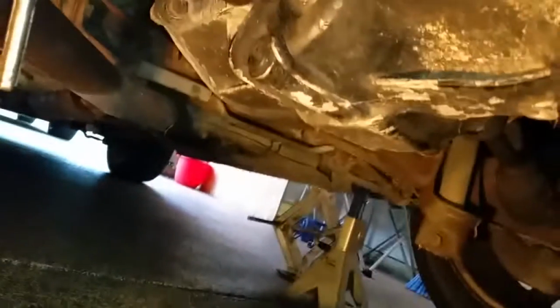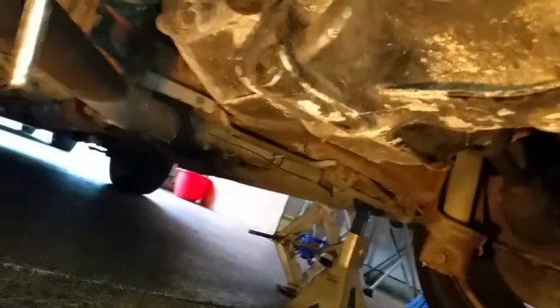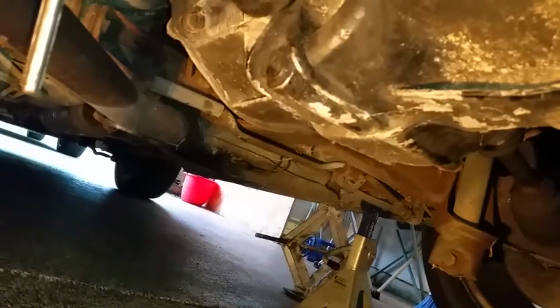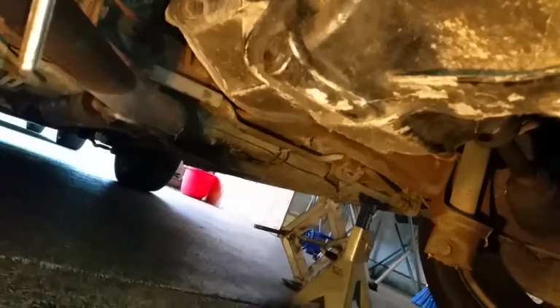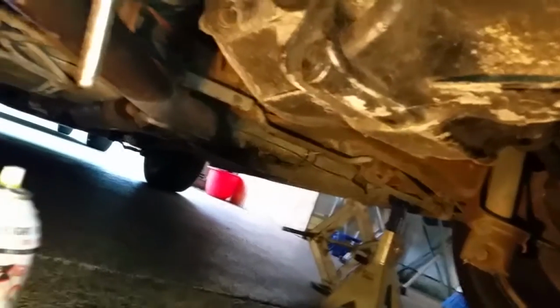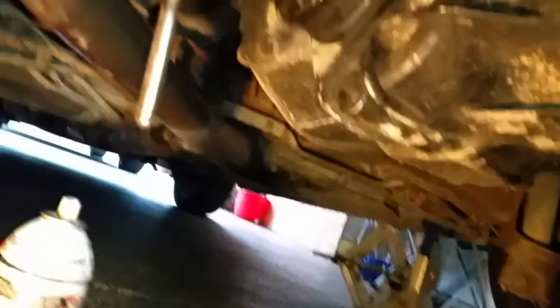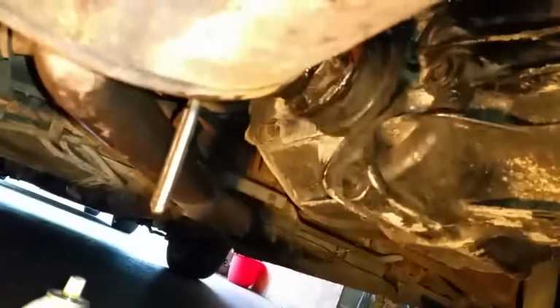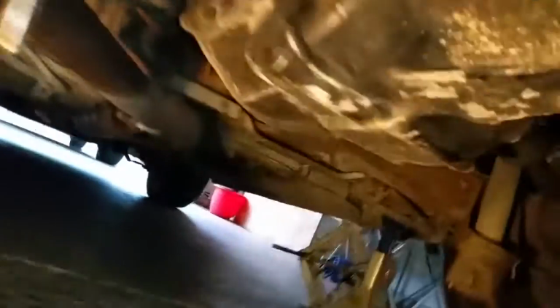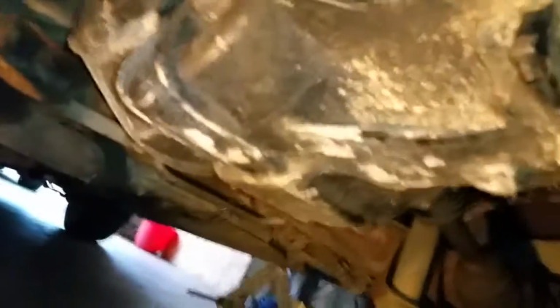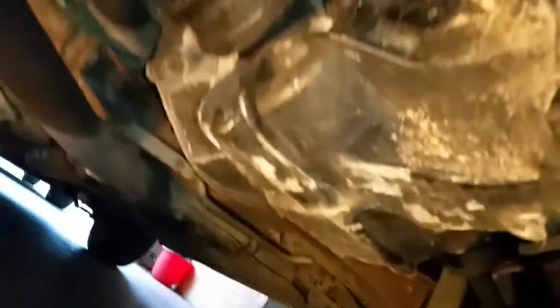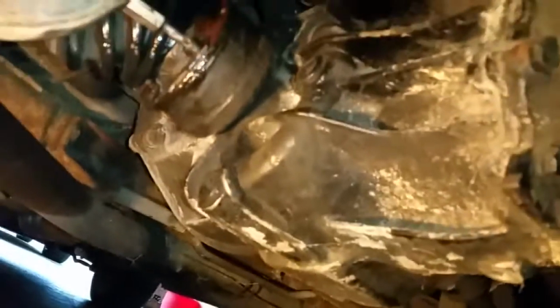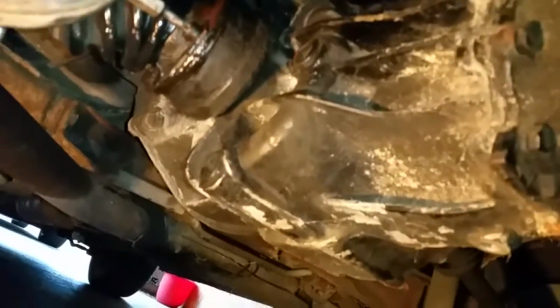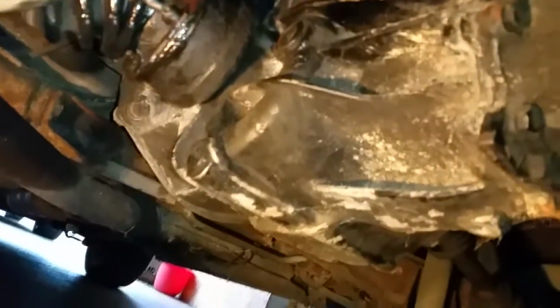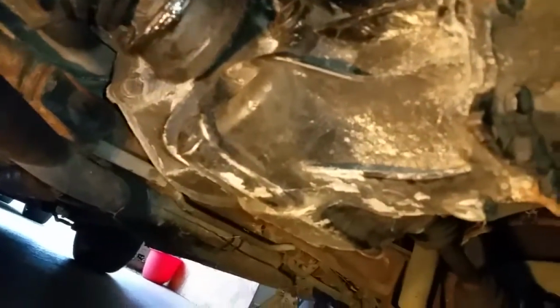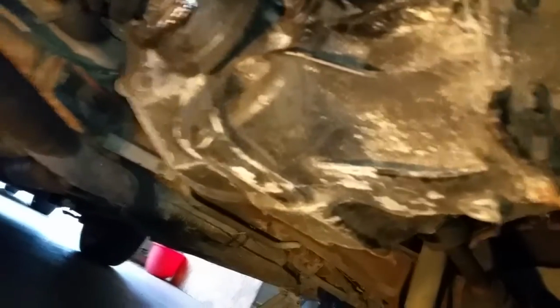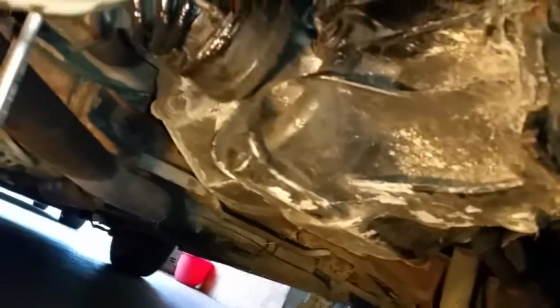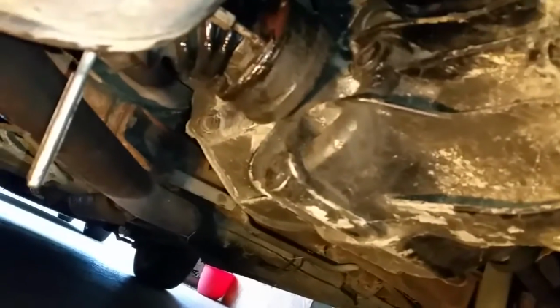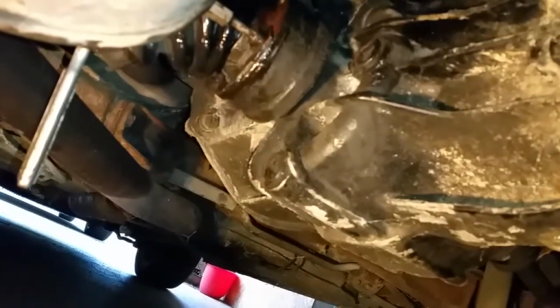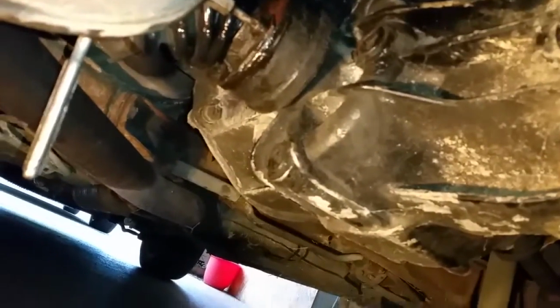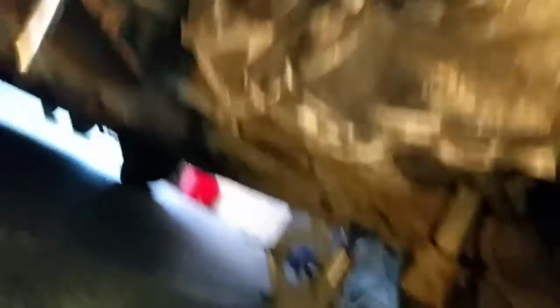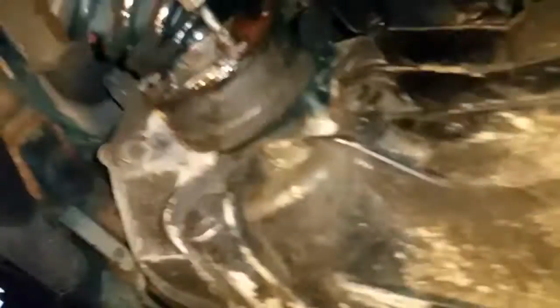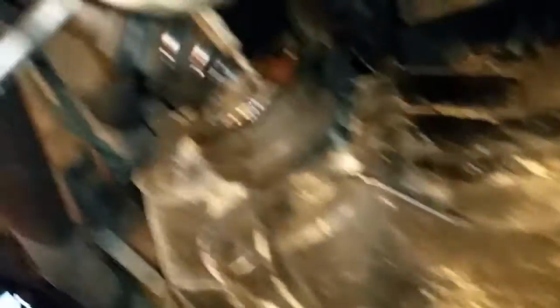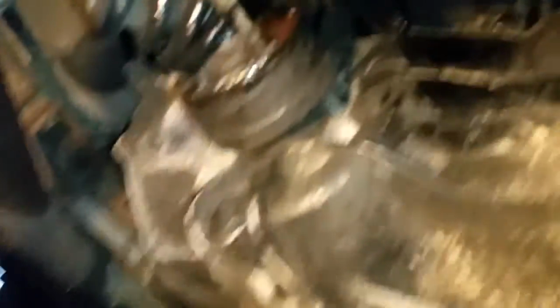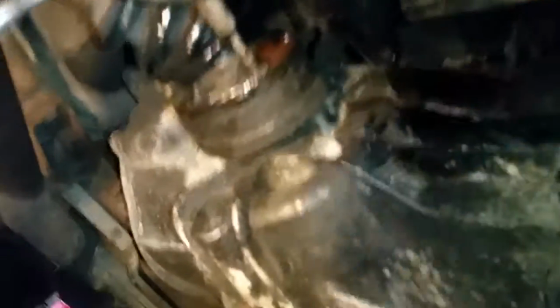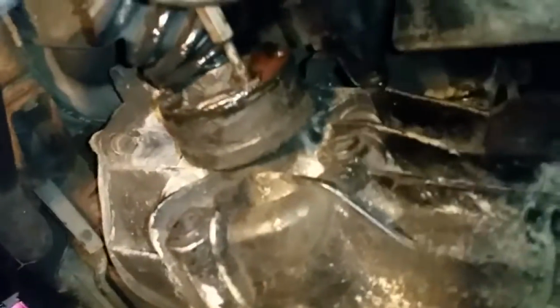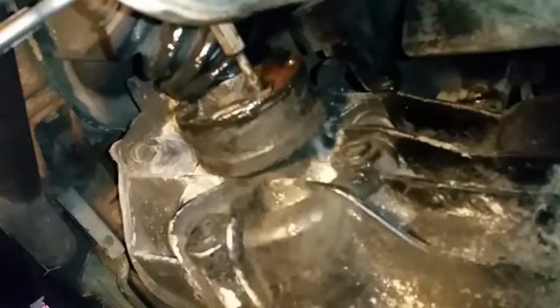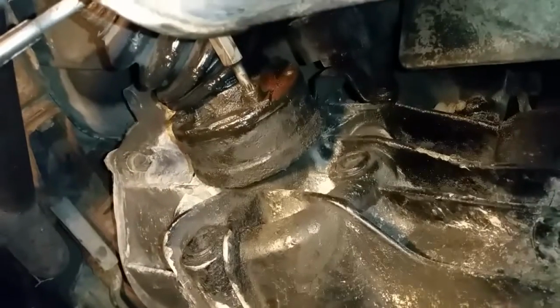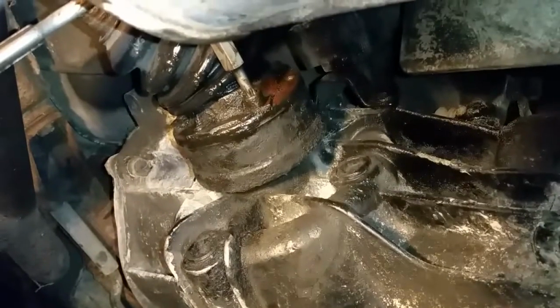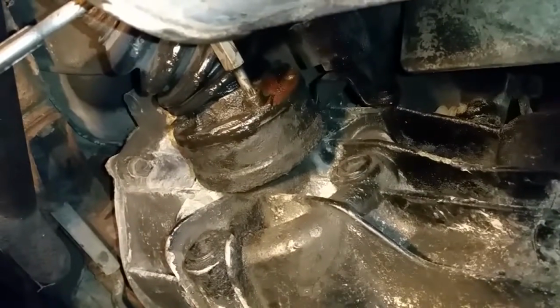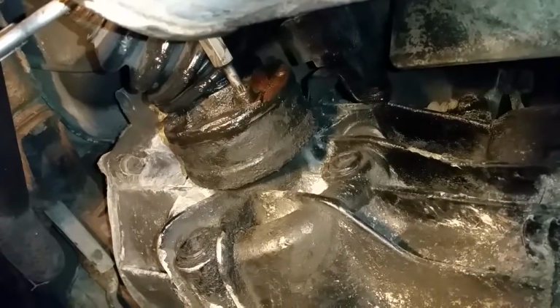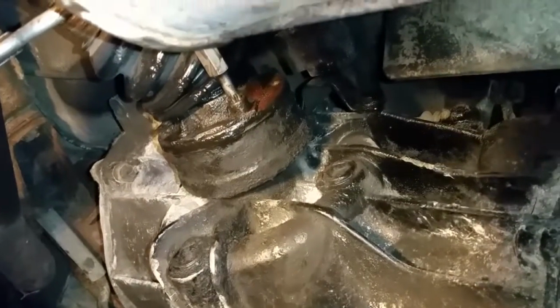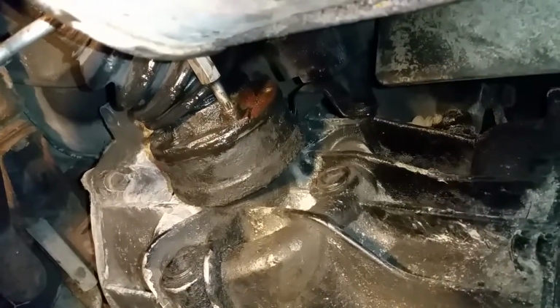All right guys, so still working on the project to remove the CV axle. There's a very interesting thing that I didn't pay attention to before. Let me see if I can get this a little better — it zooms off a little bit. You see that there?